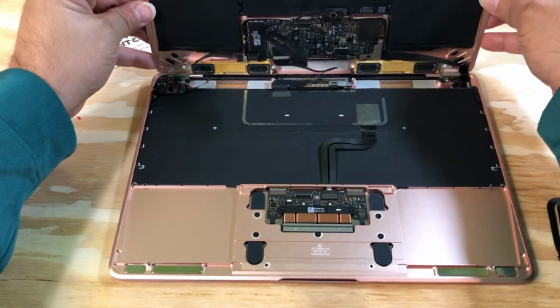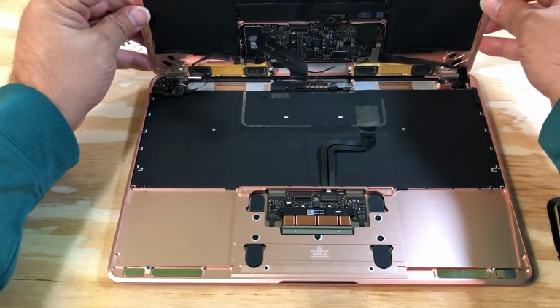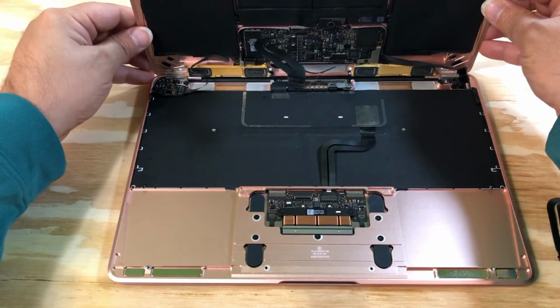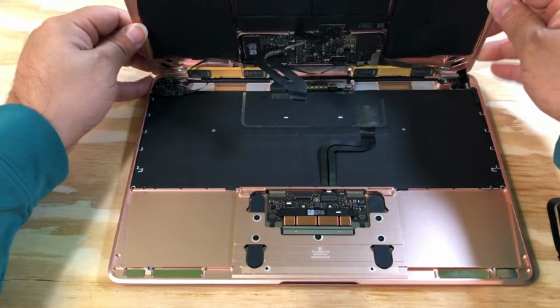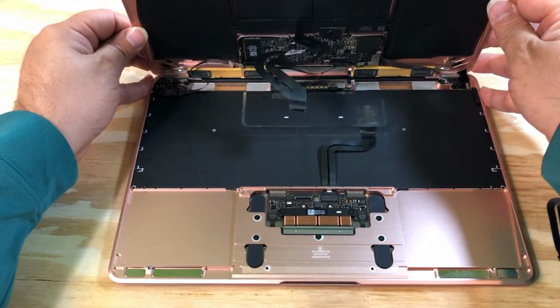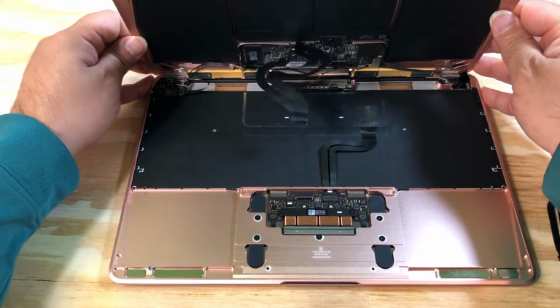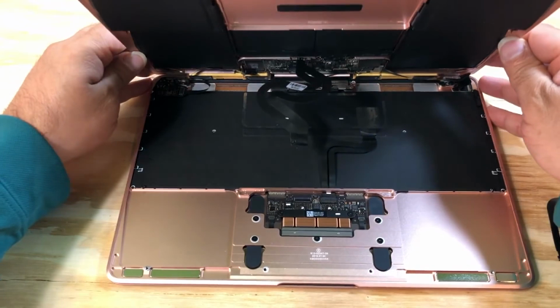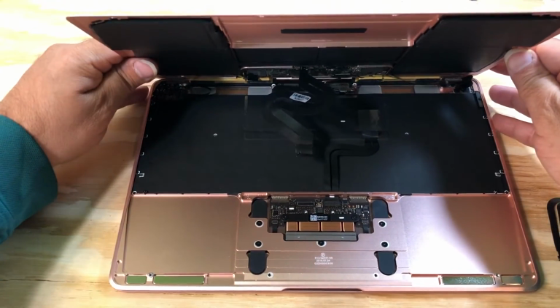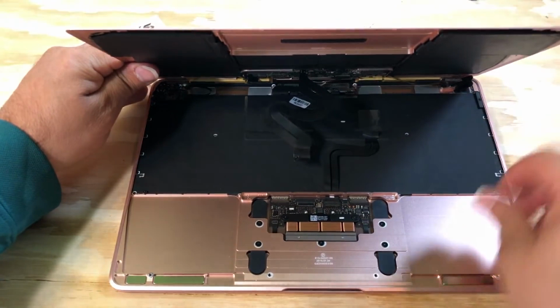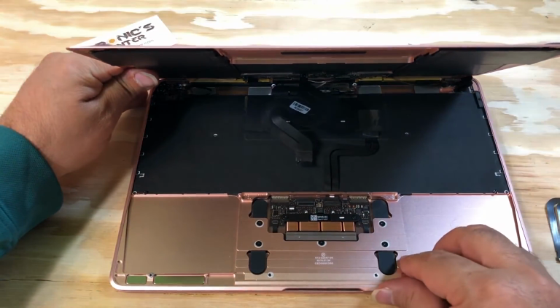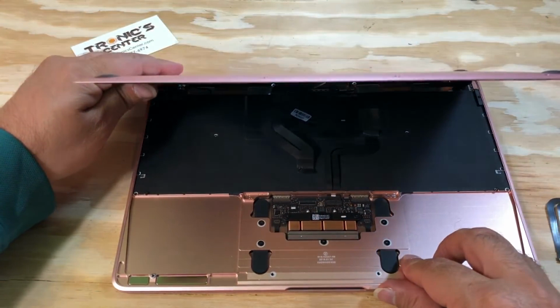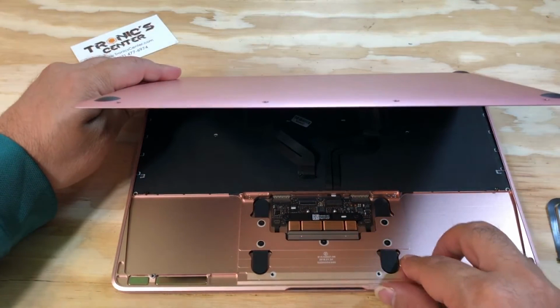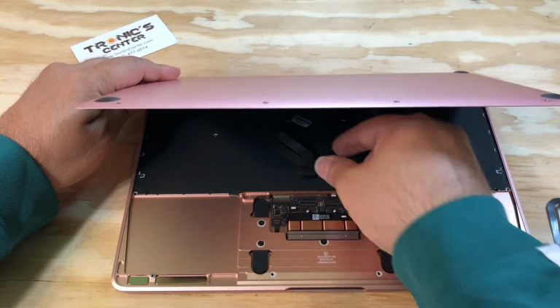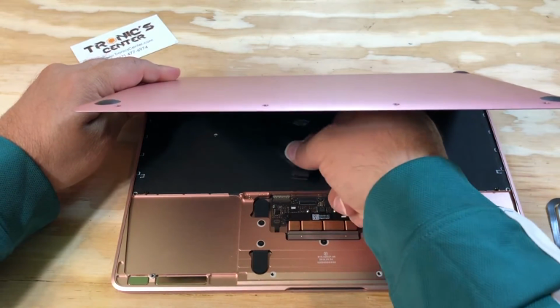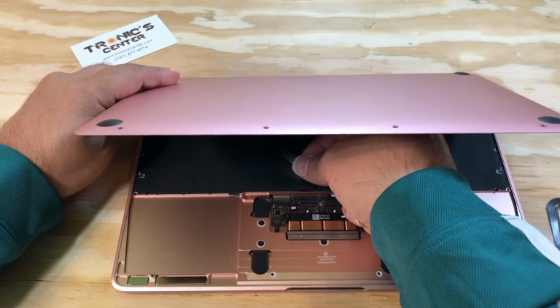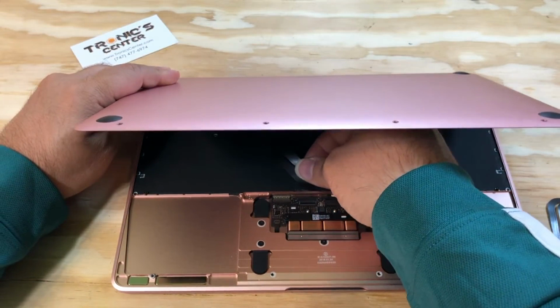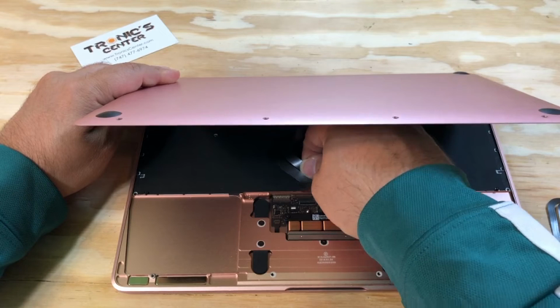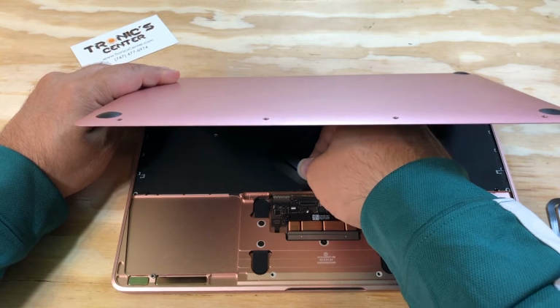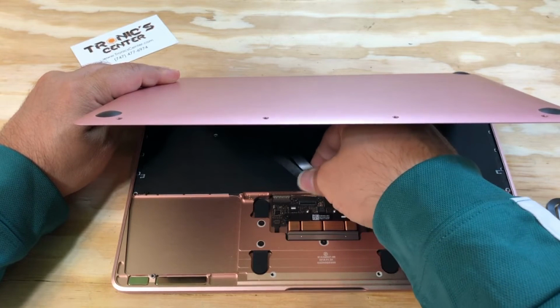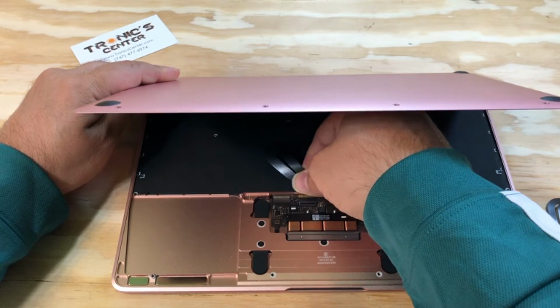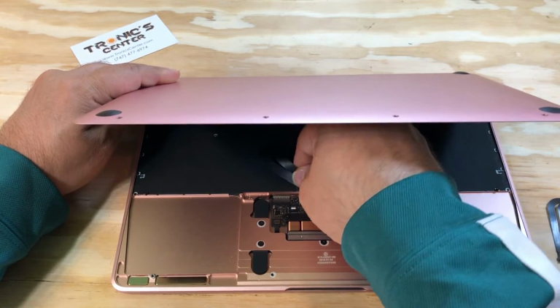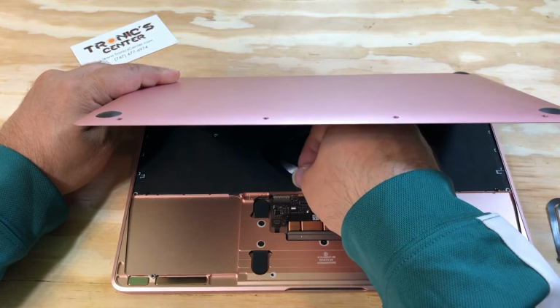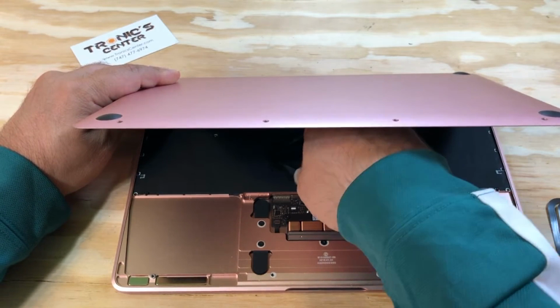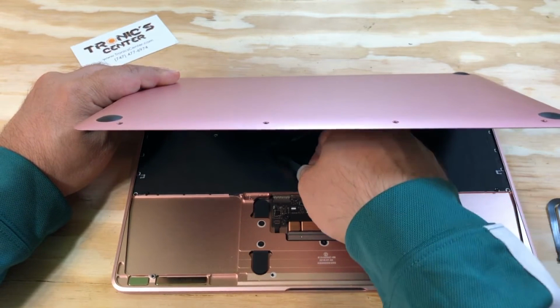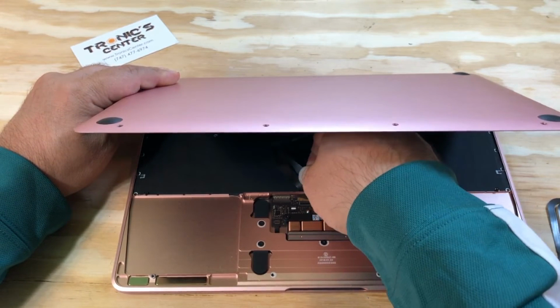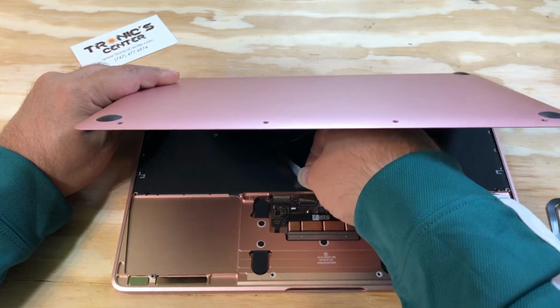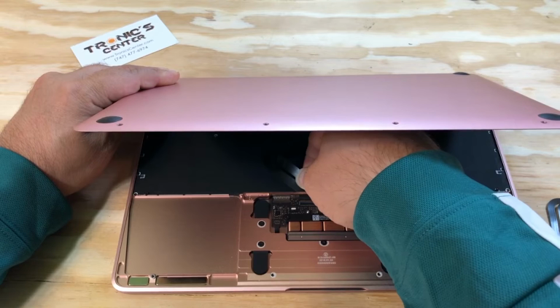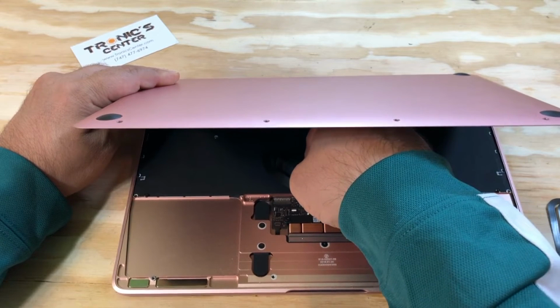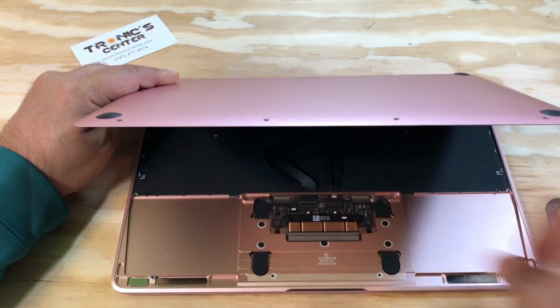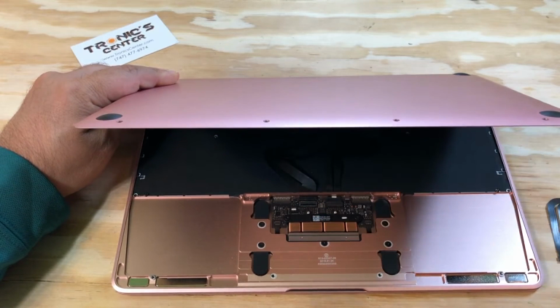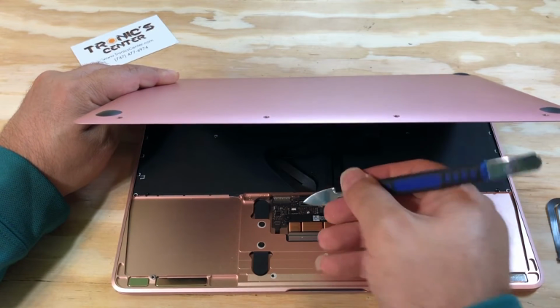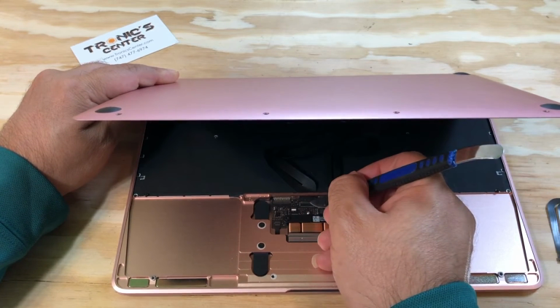Return the bottom case to the same position at a 45-degree angle. Connect the IPD flex cable and close the connector.